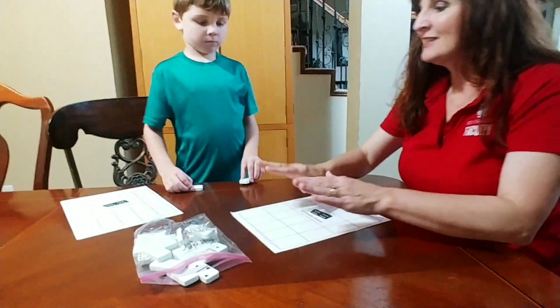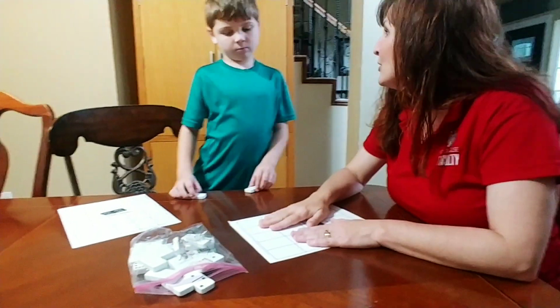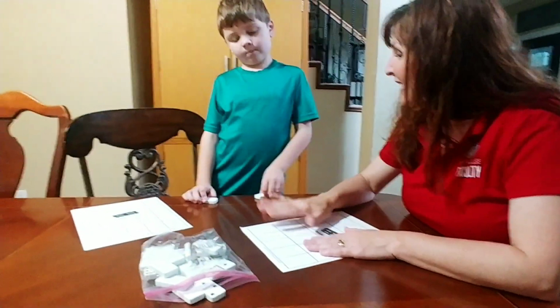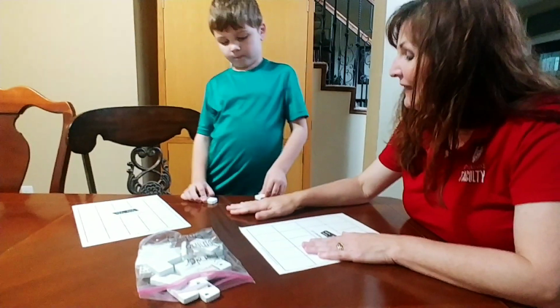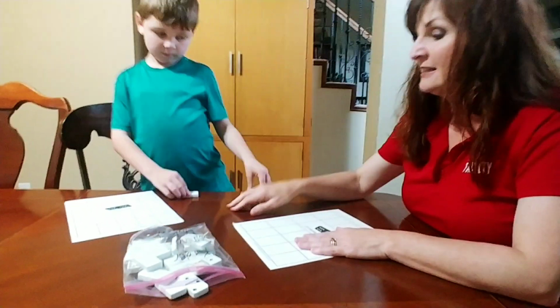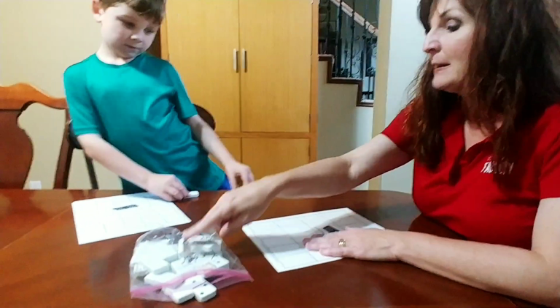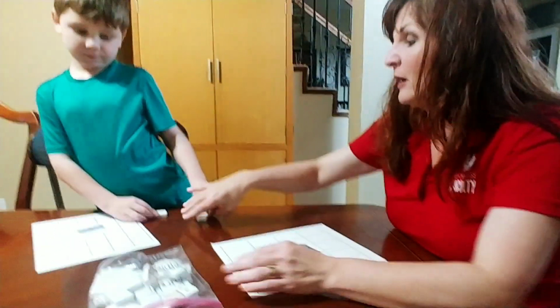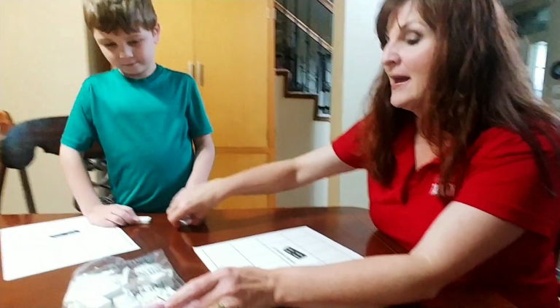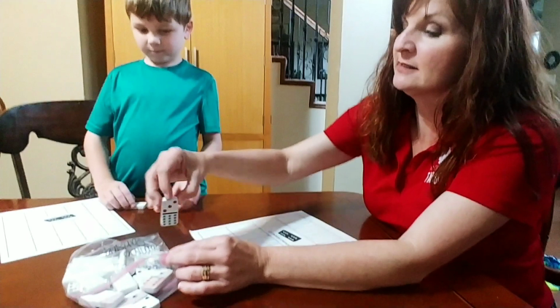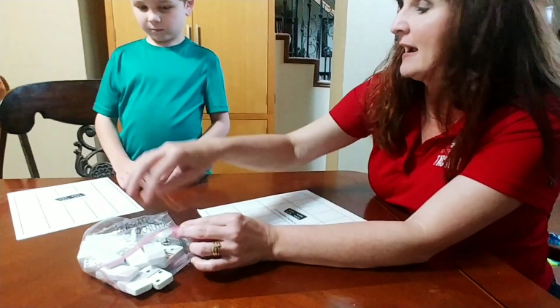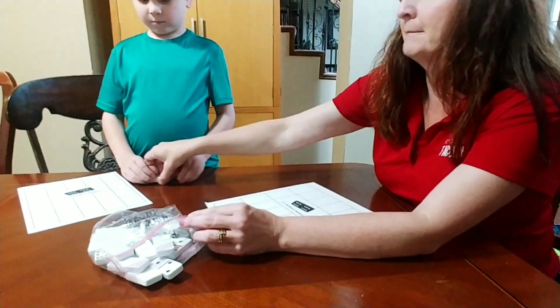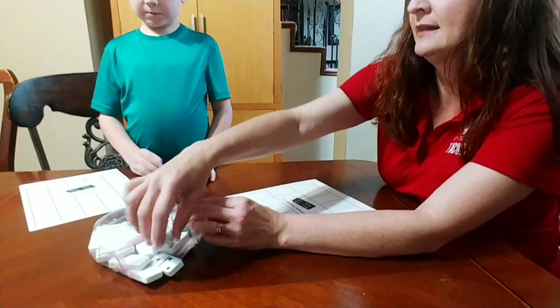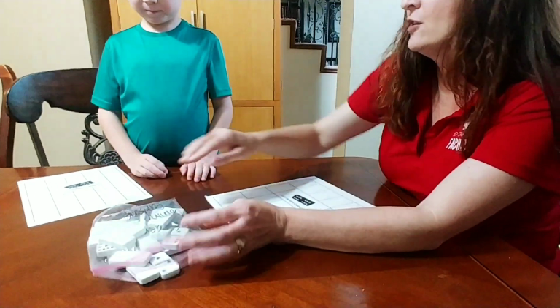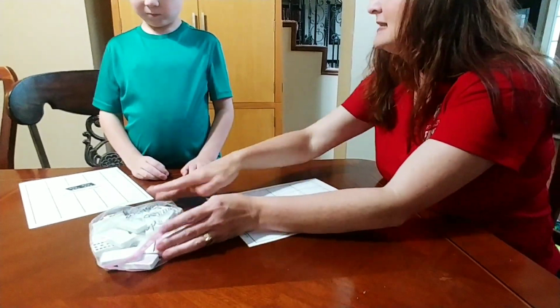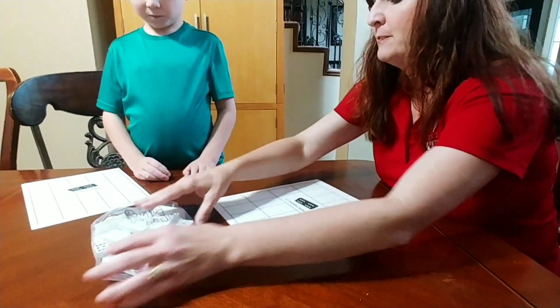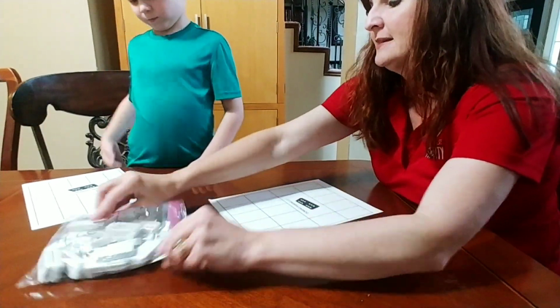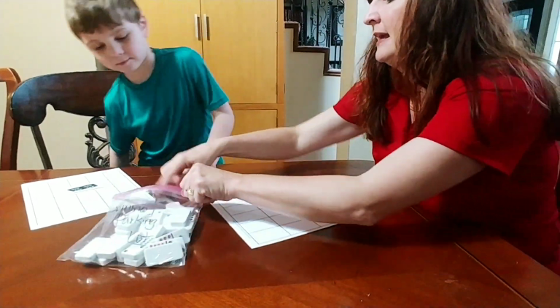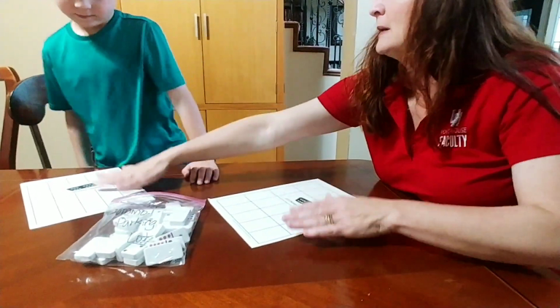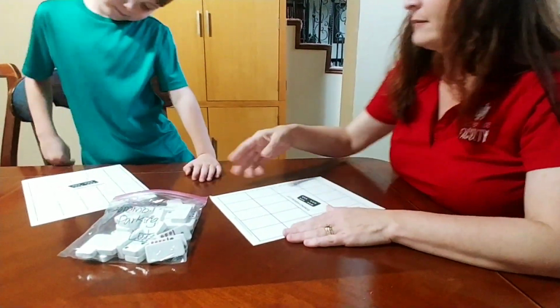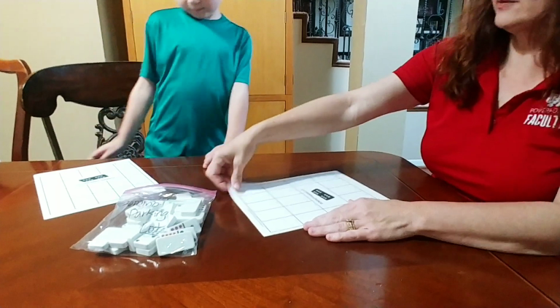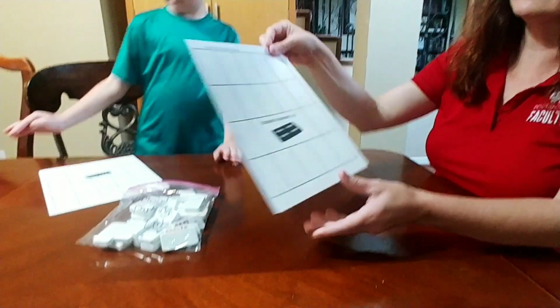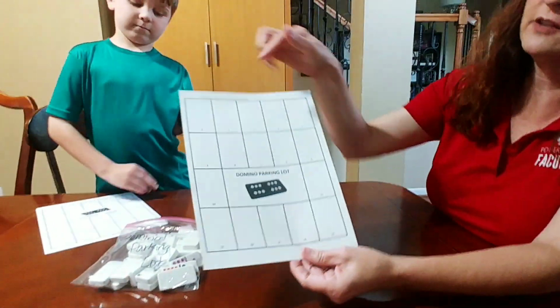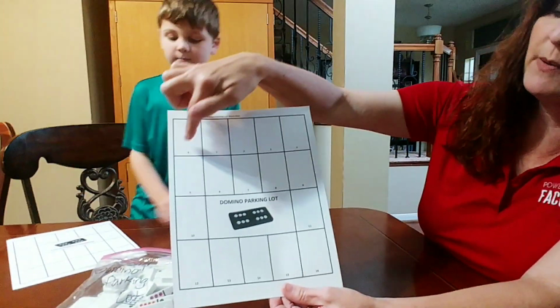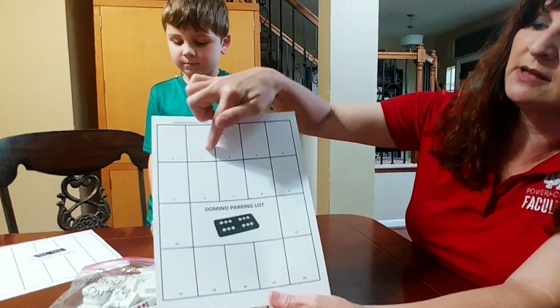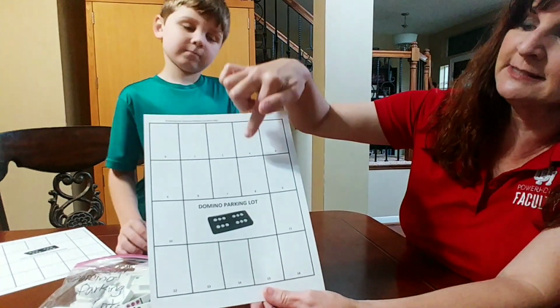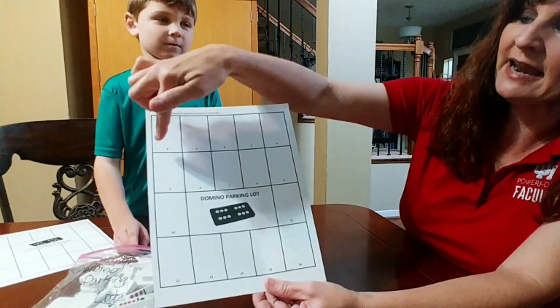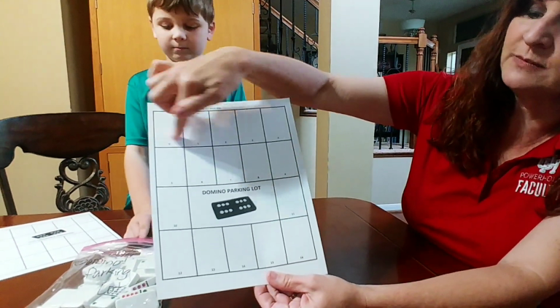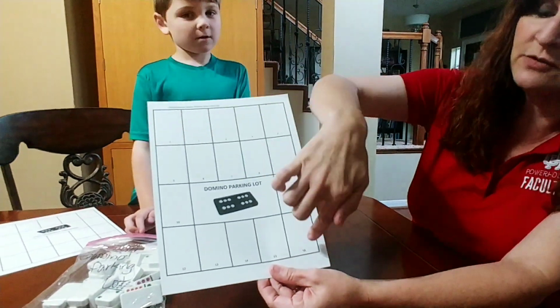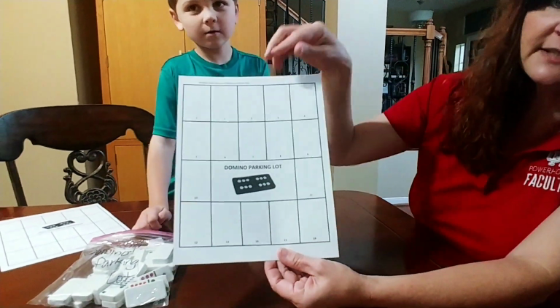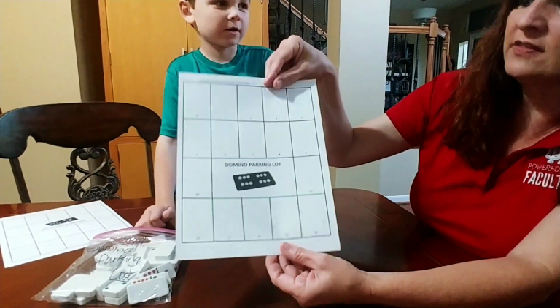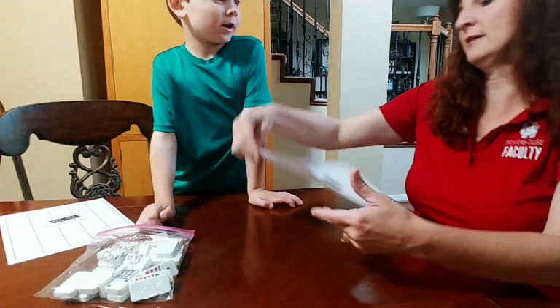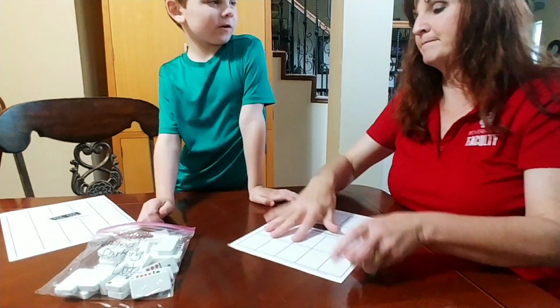So how you play this game, Quinn, is you're going to pick a domino out of the bag, and you're going to add together the pips, and then you're going to place them on your domino parking lot in the correct parking place. I have from 0 to 16 on this parking lot.